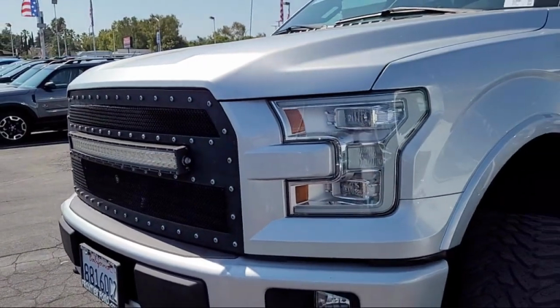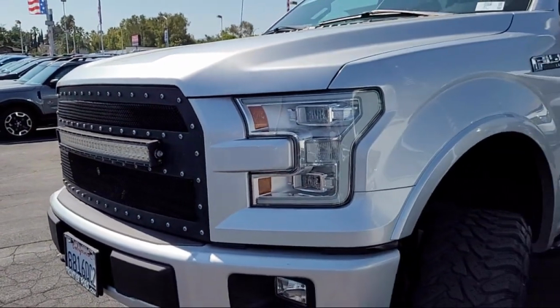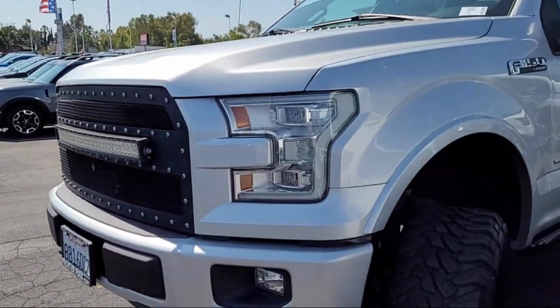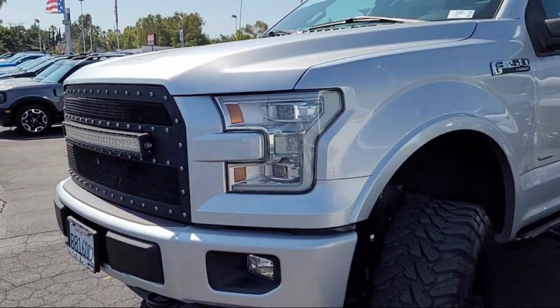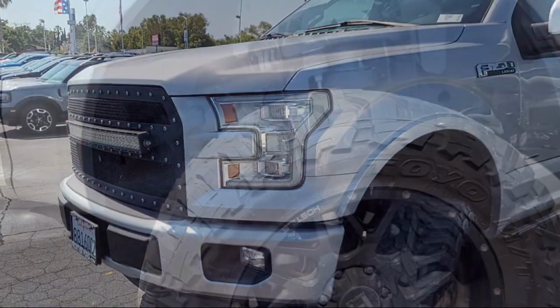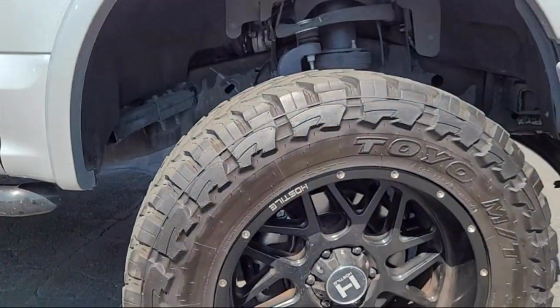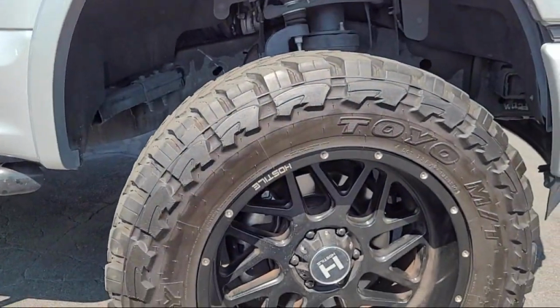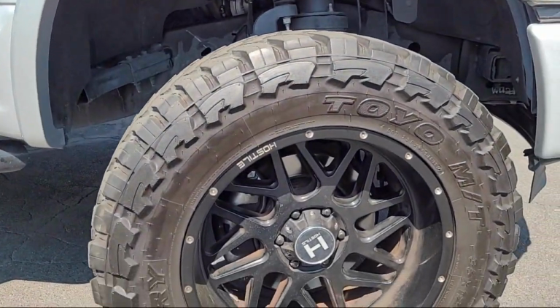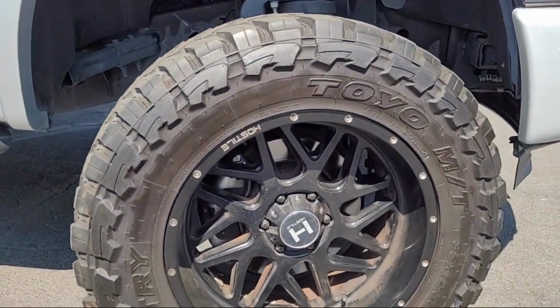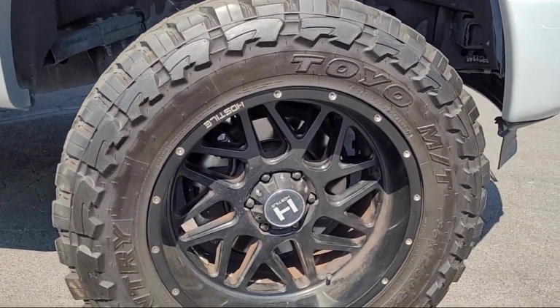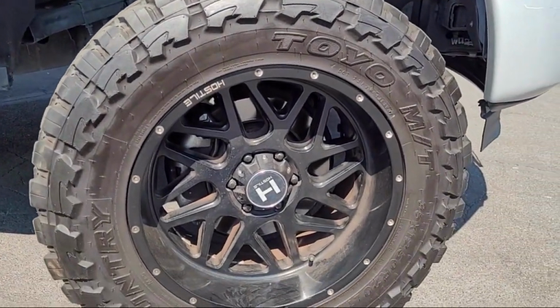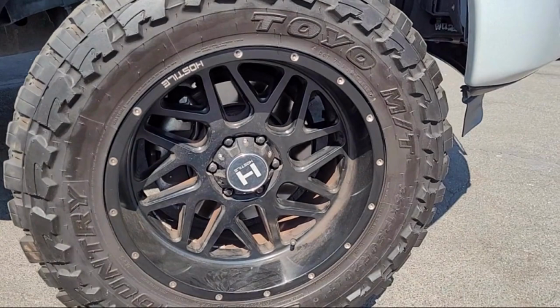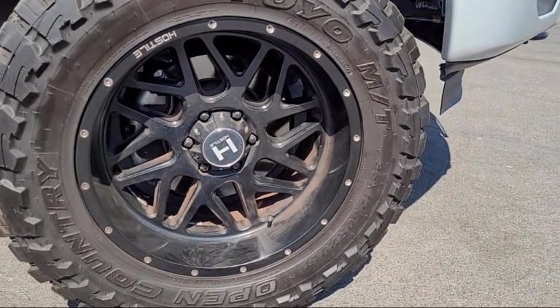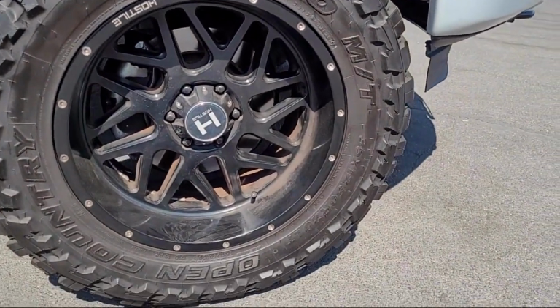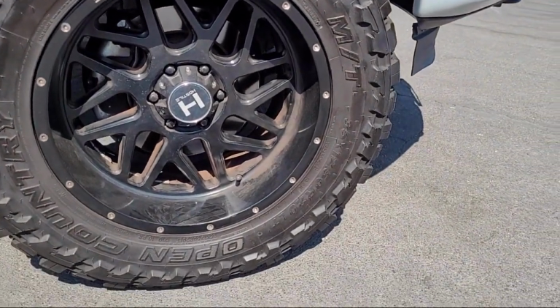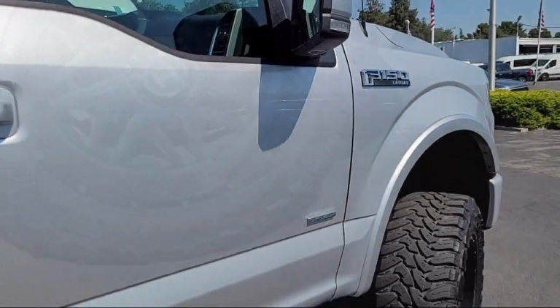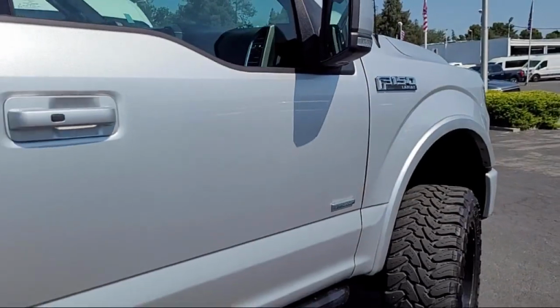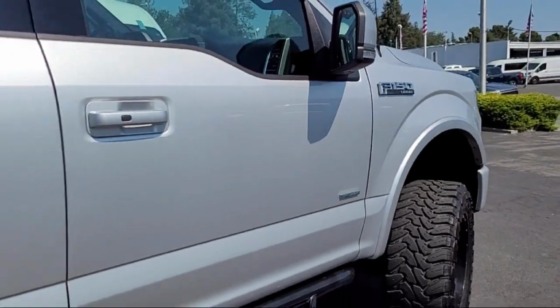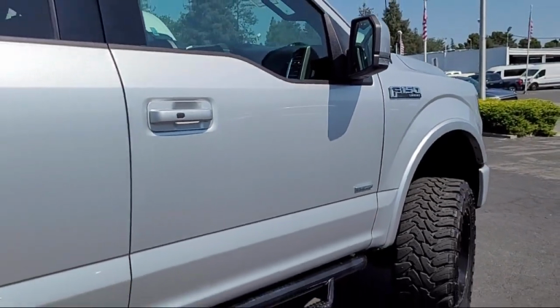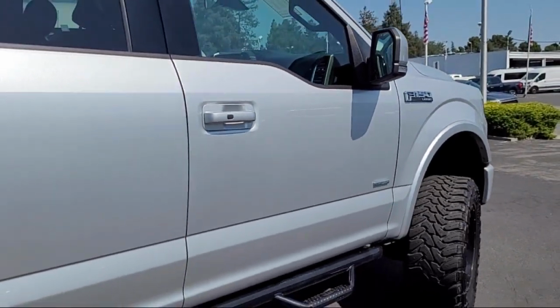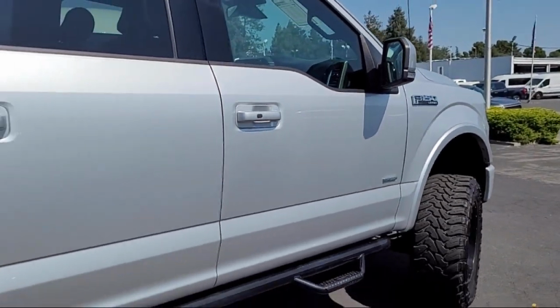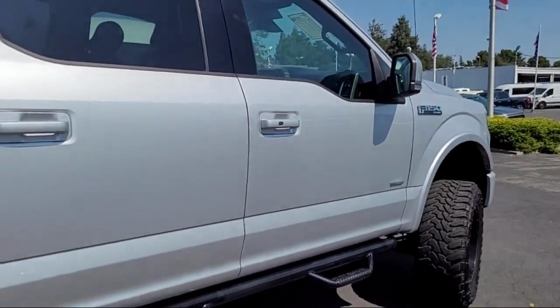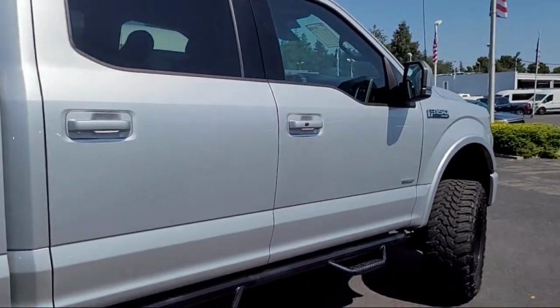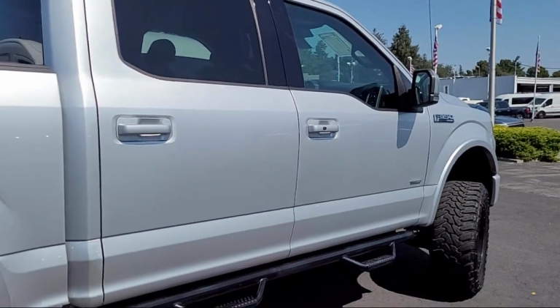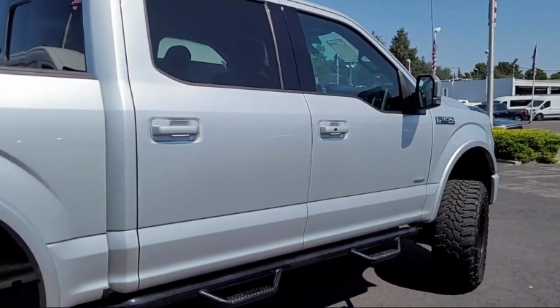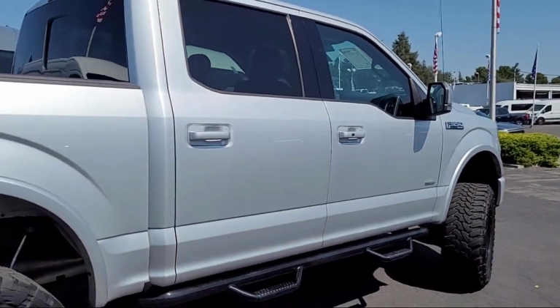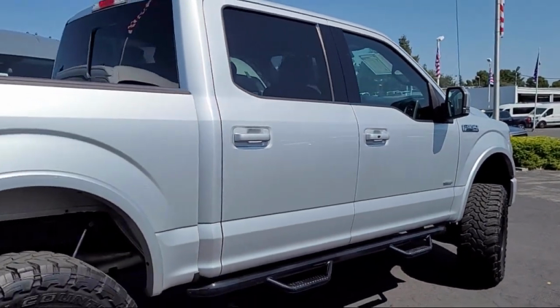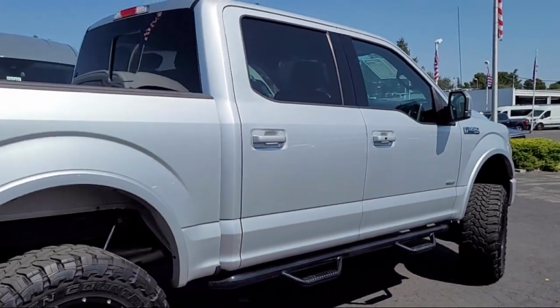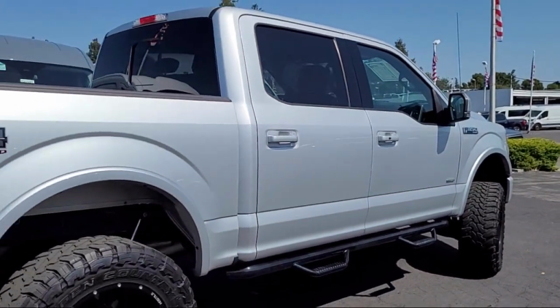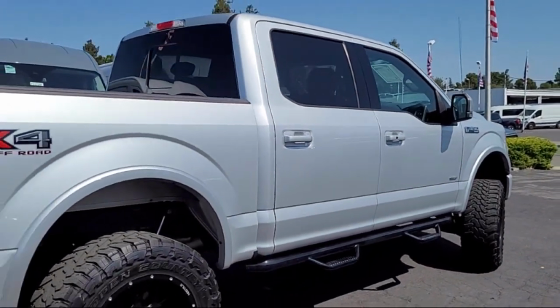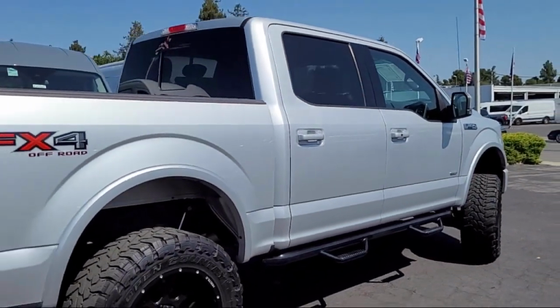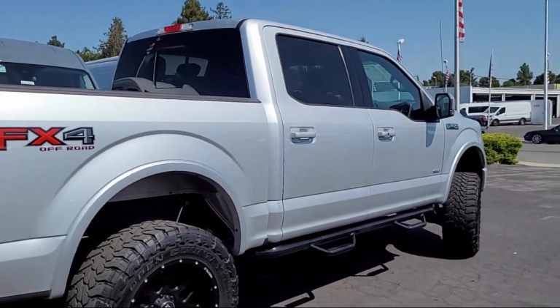It also features a telescopic and tilt steering wheel, in-dash CD MP3 playback, in-dash rear view monitor, emergency front locking retractors, power side mirror adjustments, and has less than 45,000 miles on the odometer.